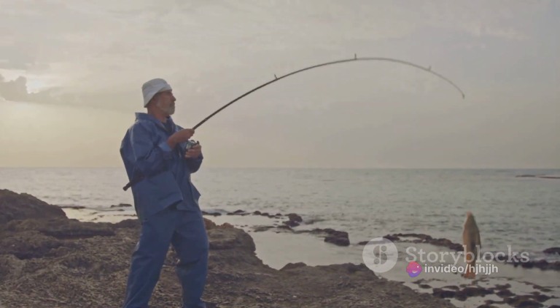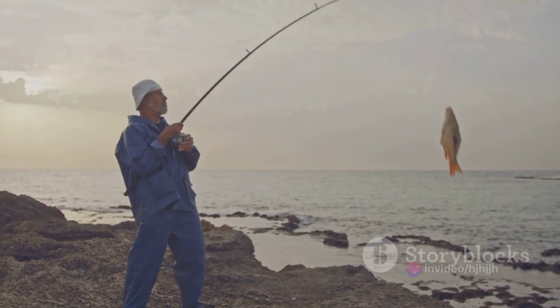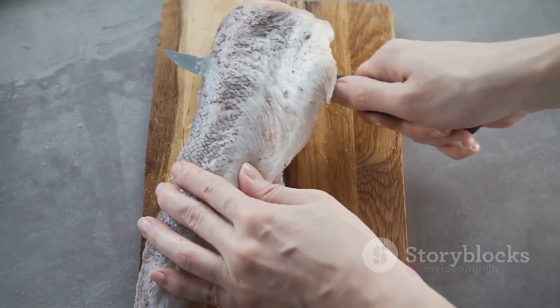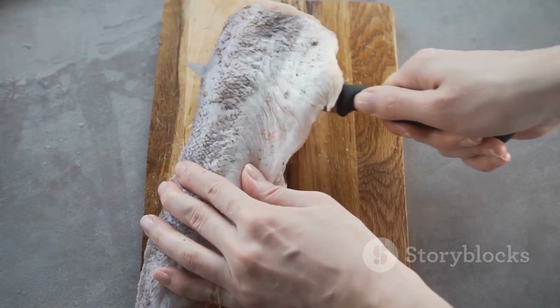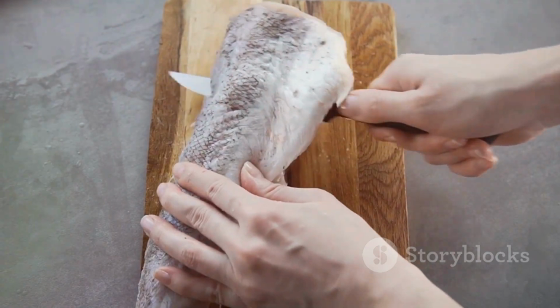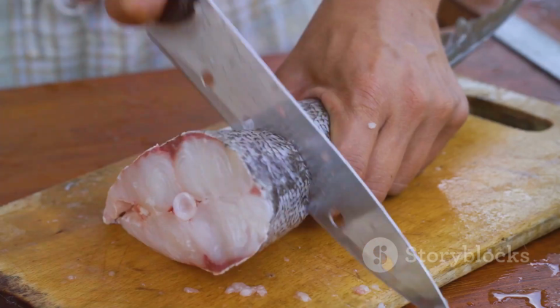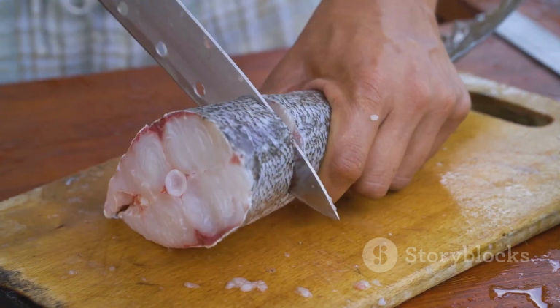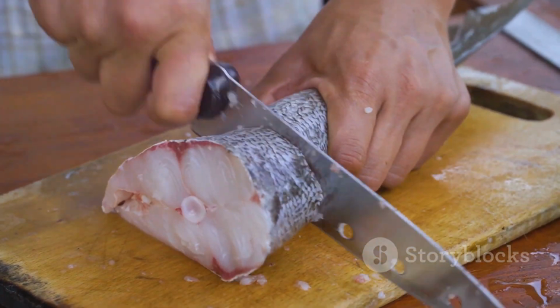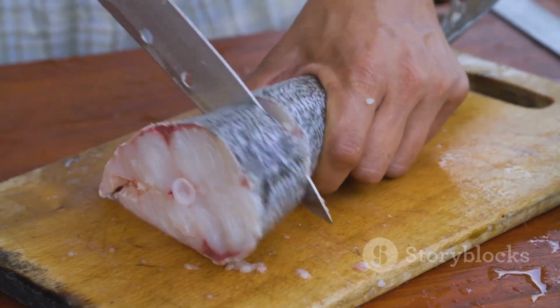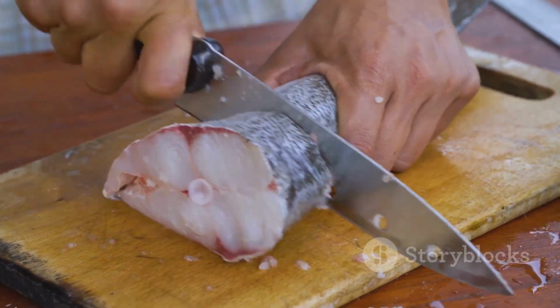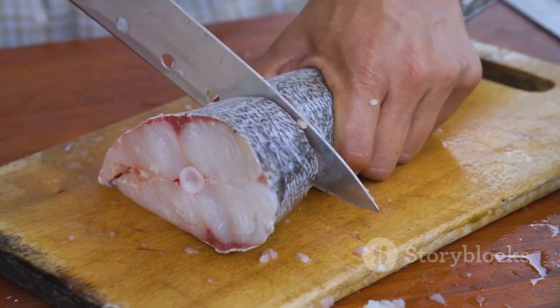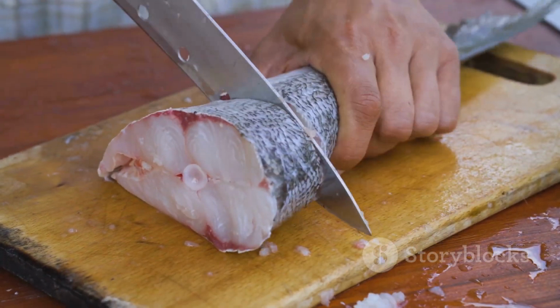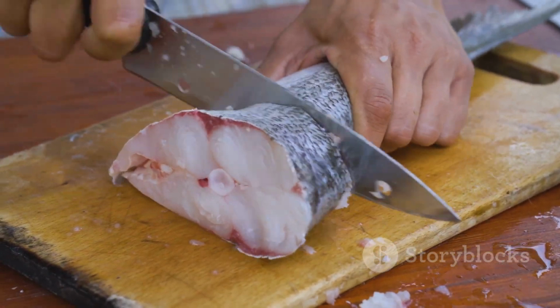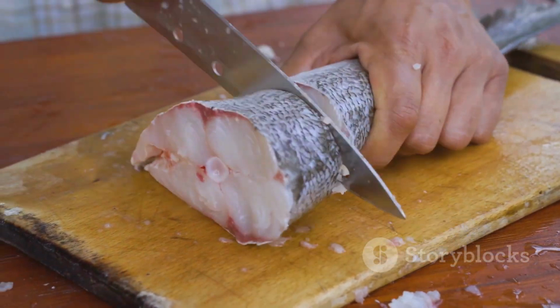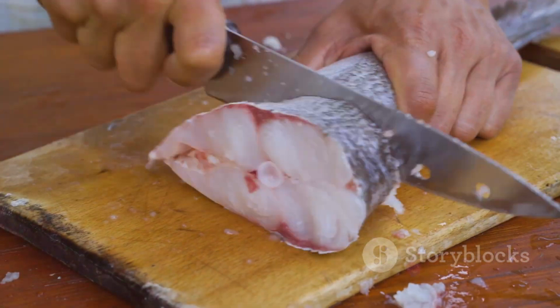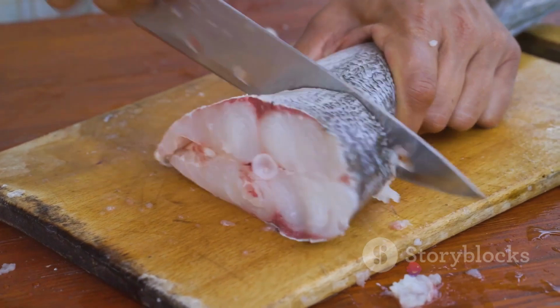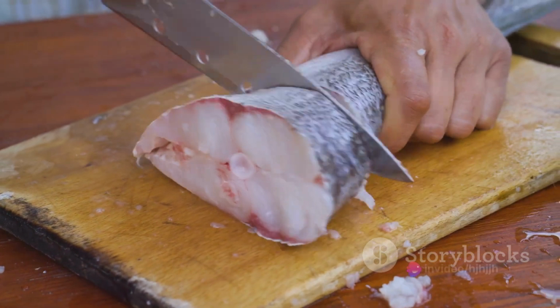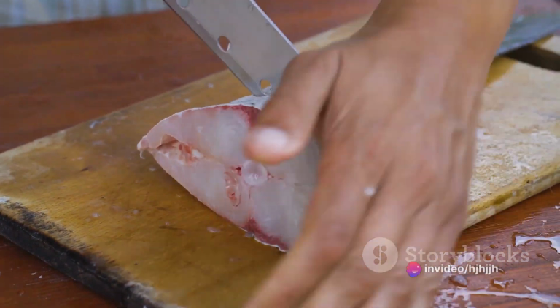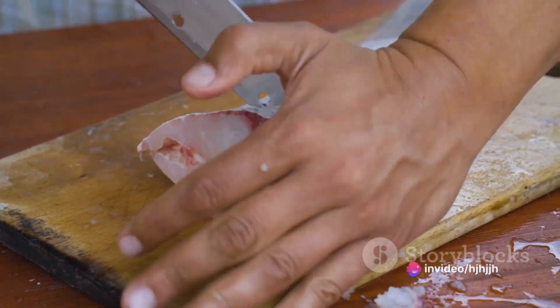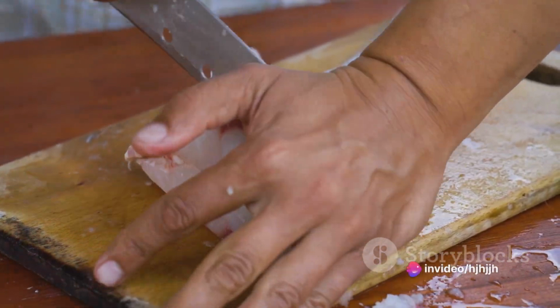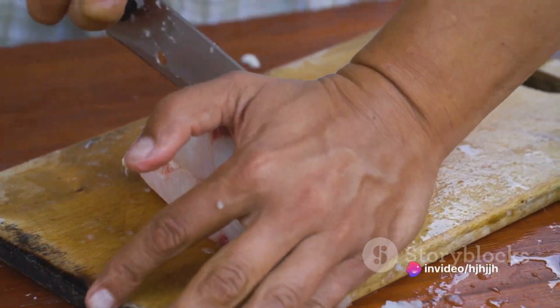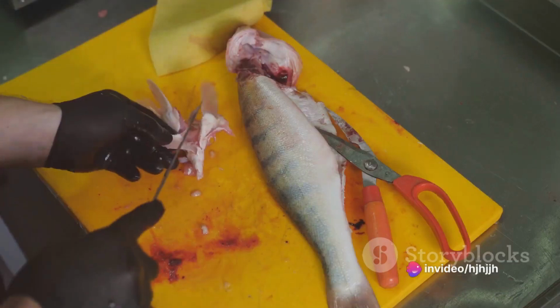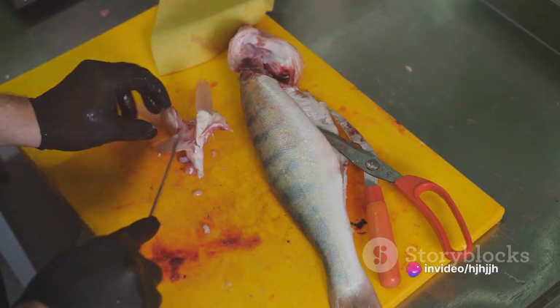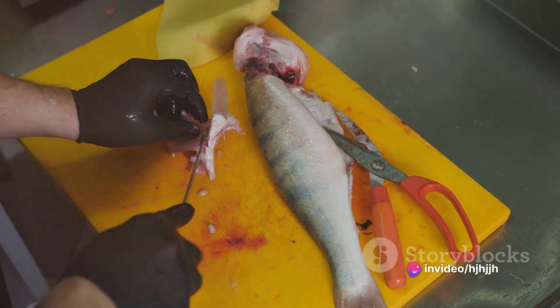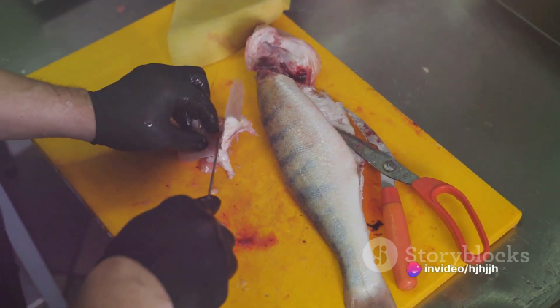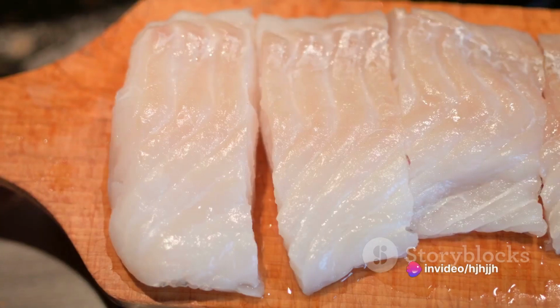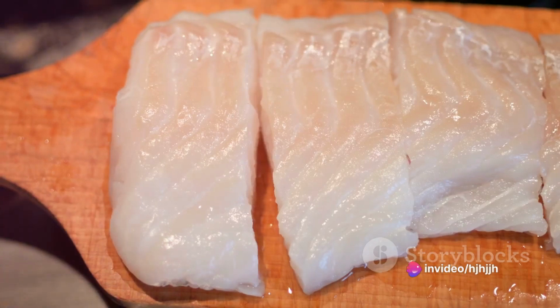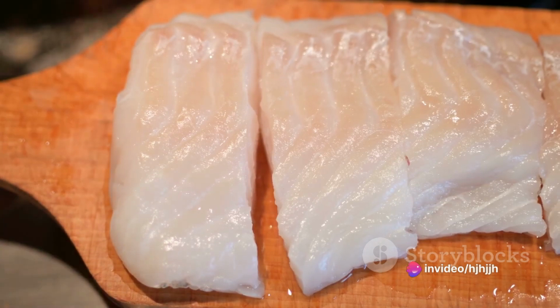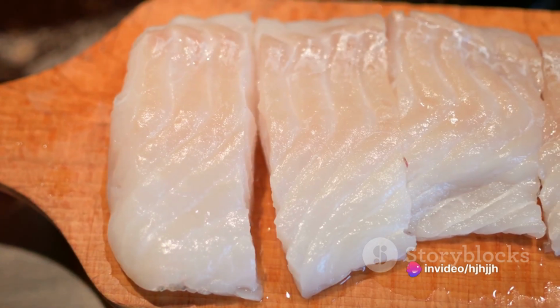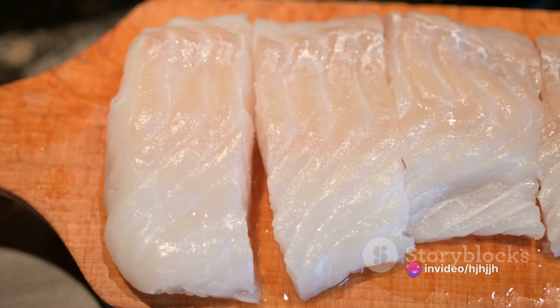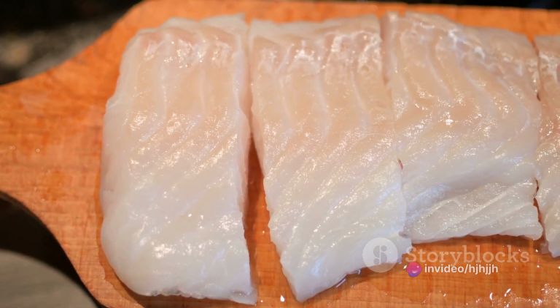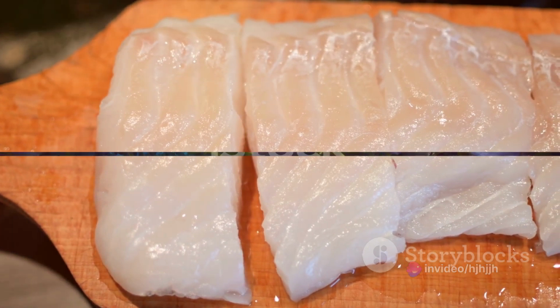Now on to the preparation. Start by filleting the fish. Use a sharp knife to make a cut just behind the gills, then run the knife along the backbone, separating the flesh from the bone. Repeat this on the other side. You'll be left with two beautiful fillets ready for cooking.